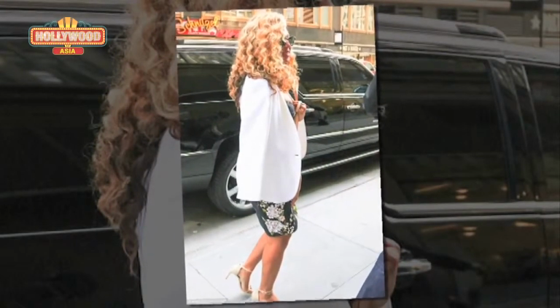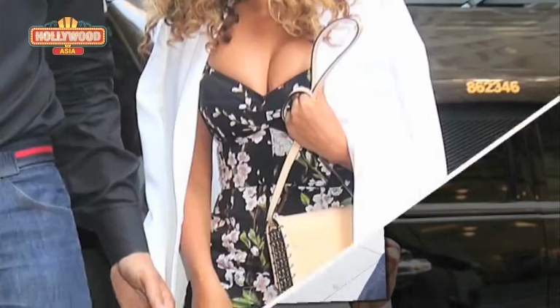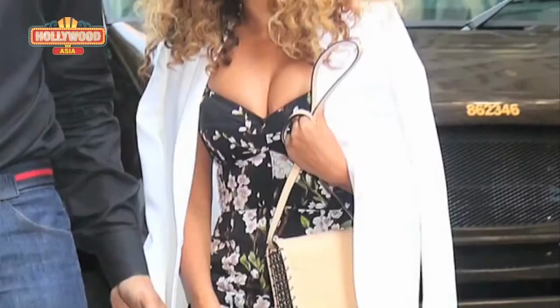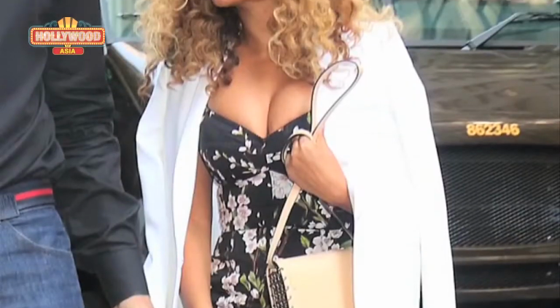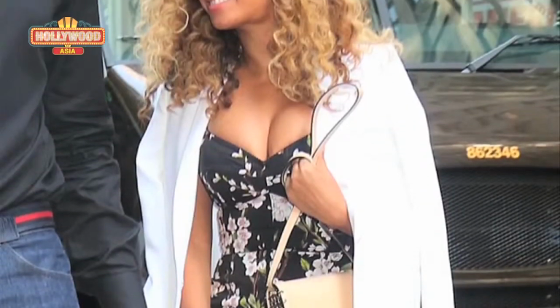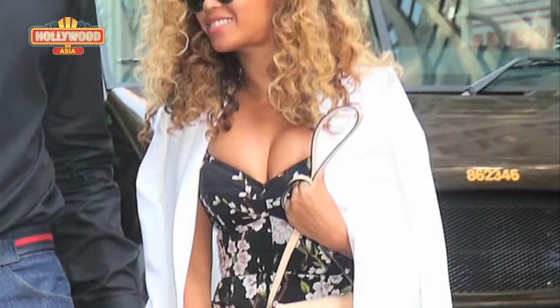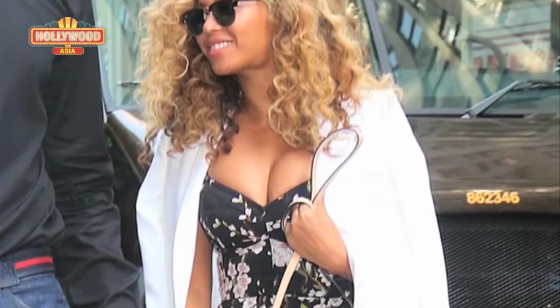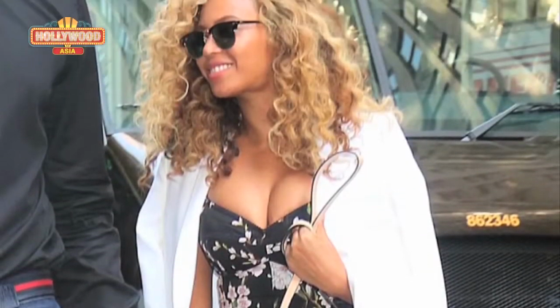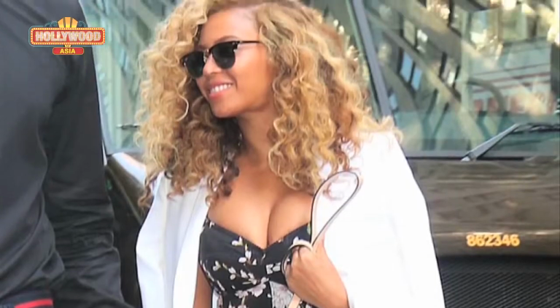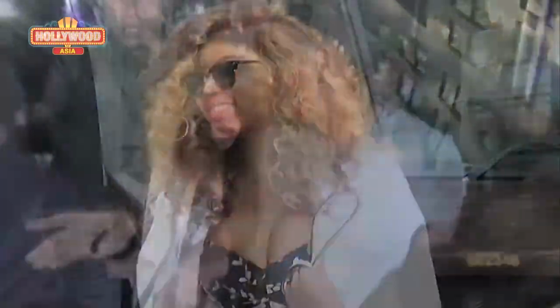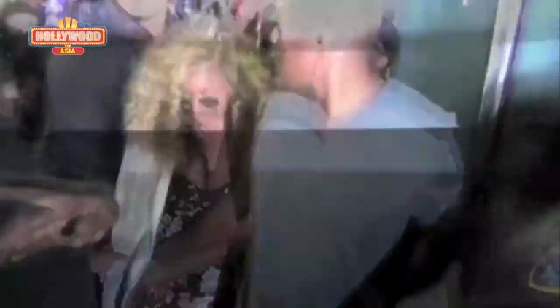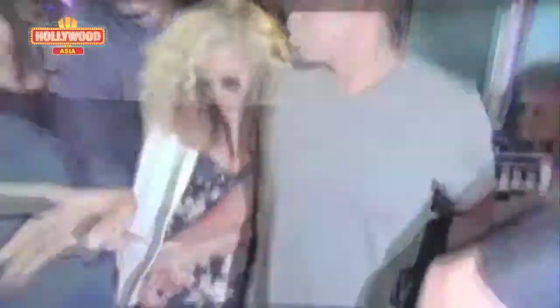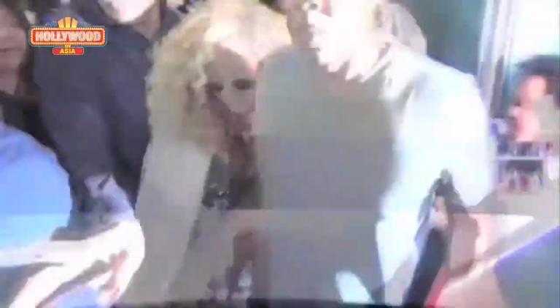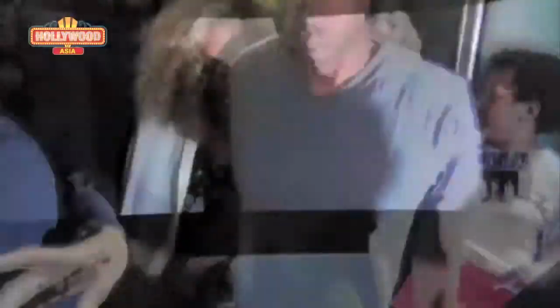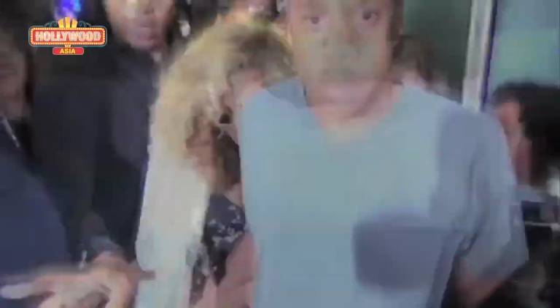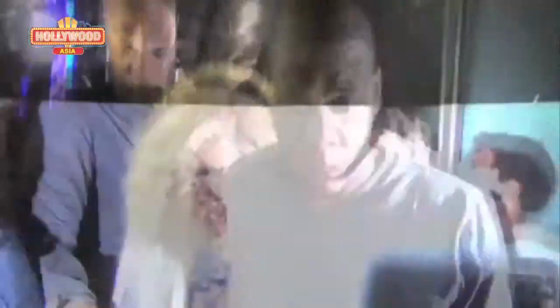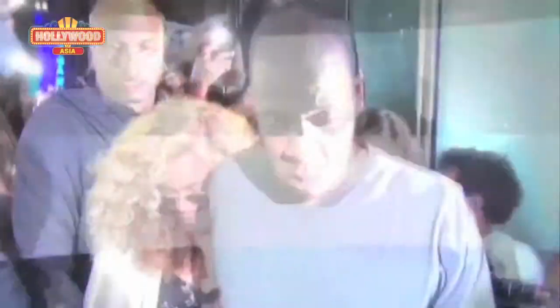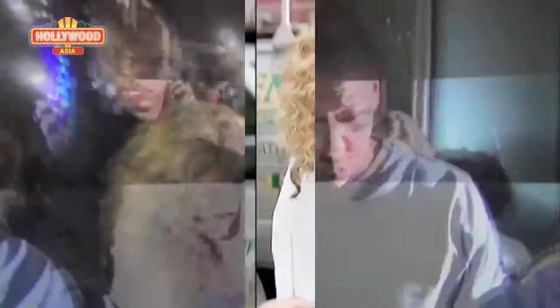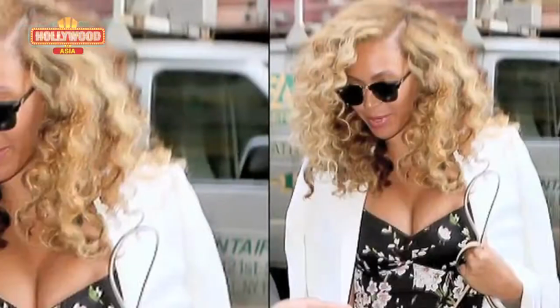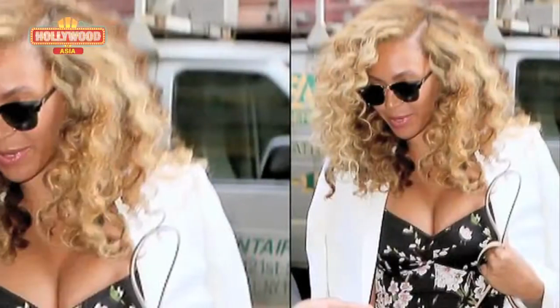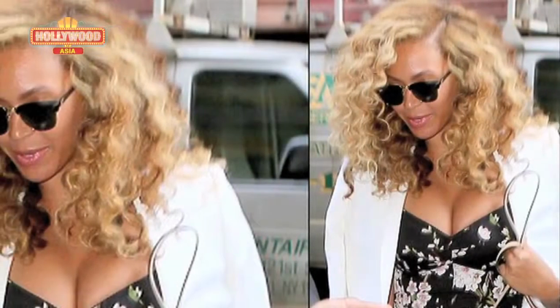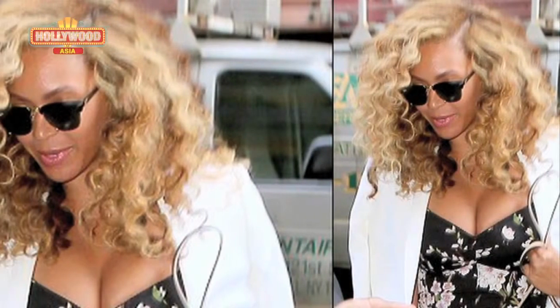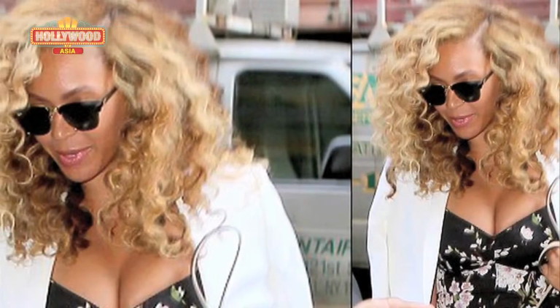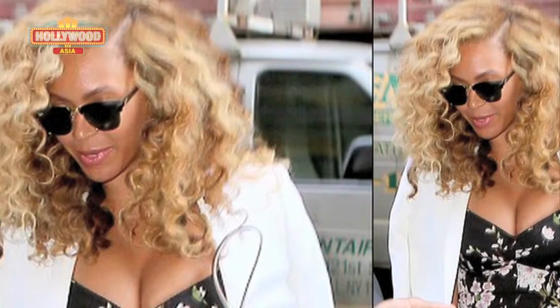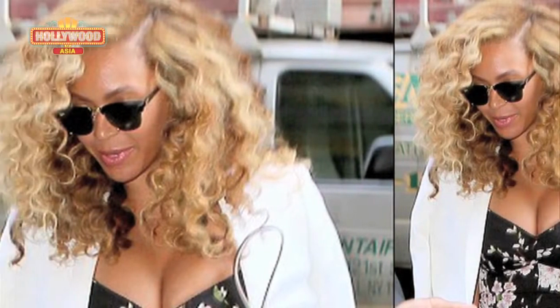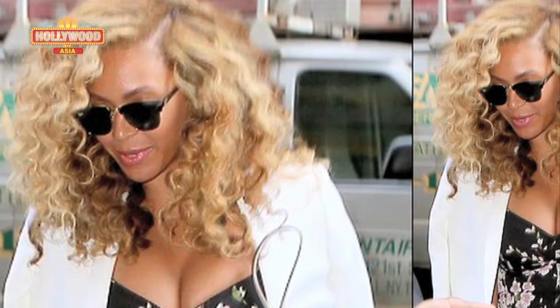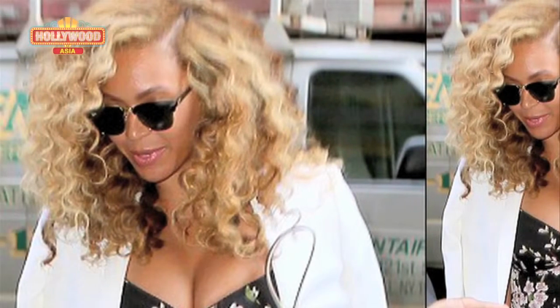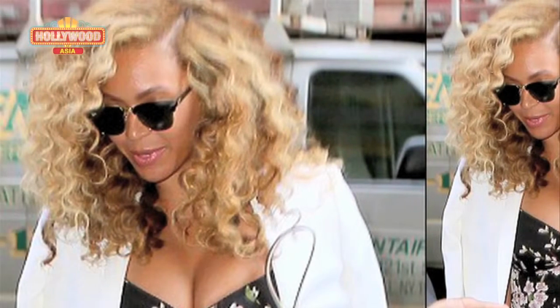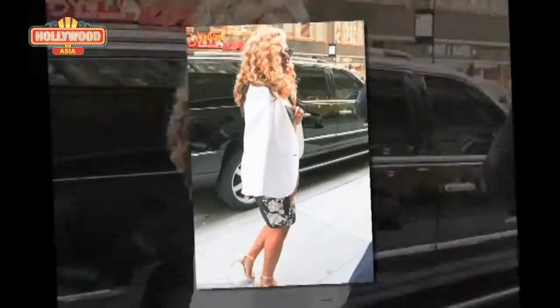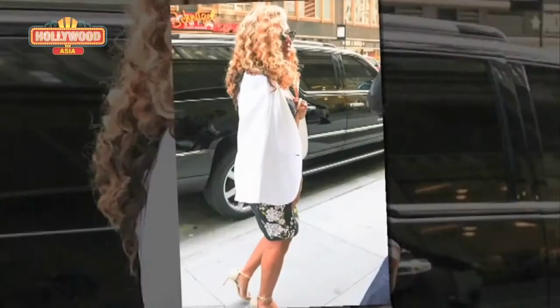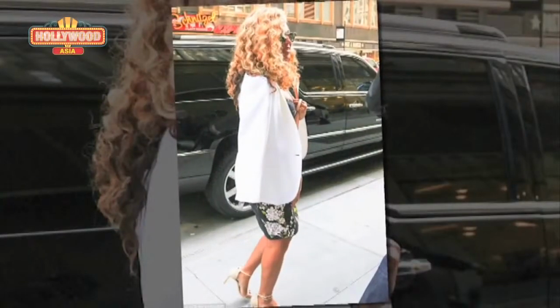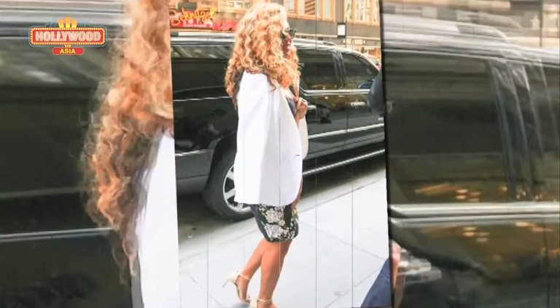The flawless singer kept her makeup natural underneath her dark Wayfarer sunglasses and styled her blonde hair in curls. Check out these images!